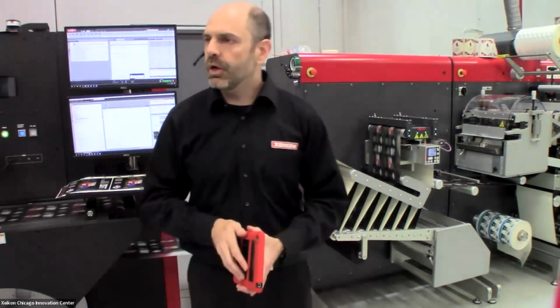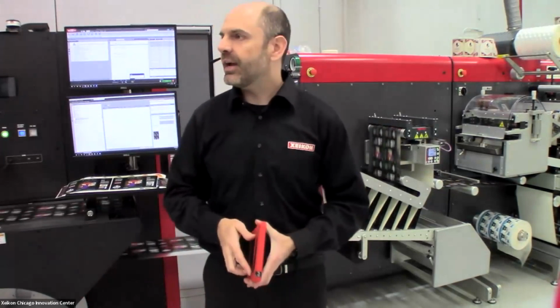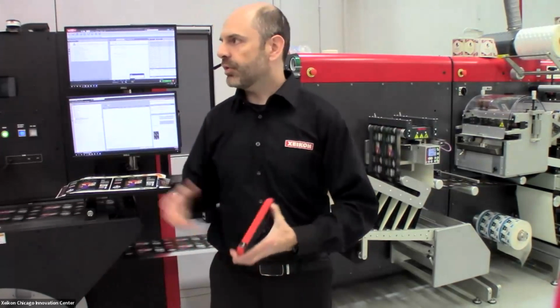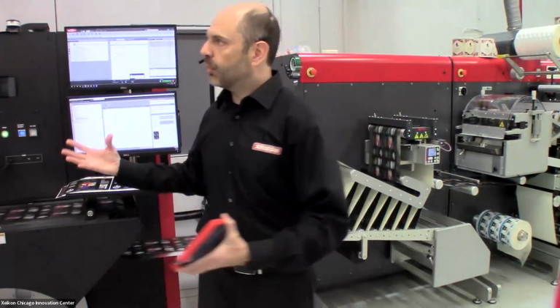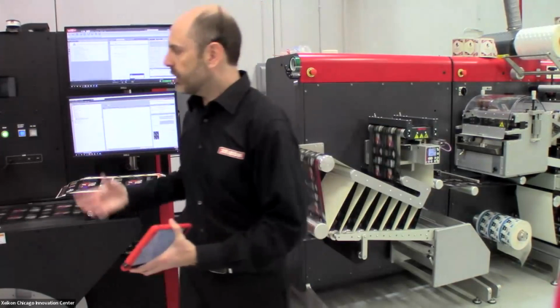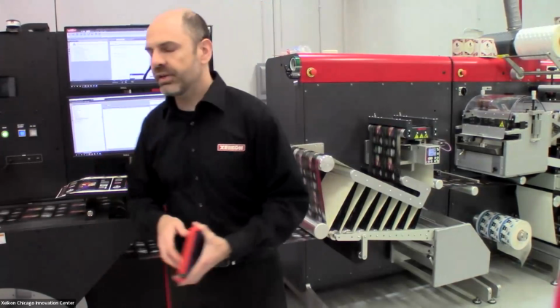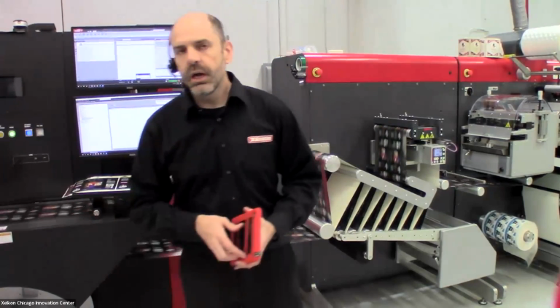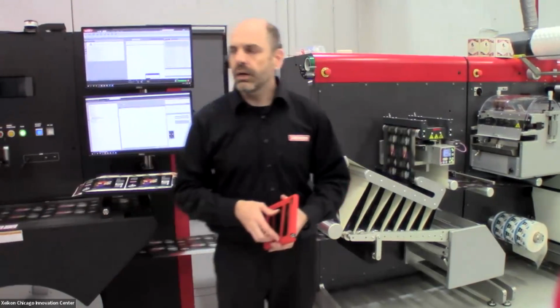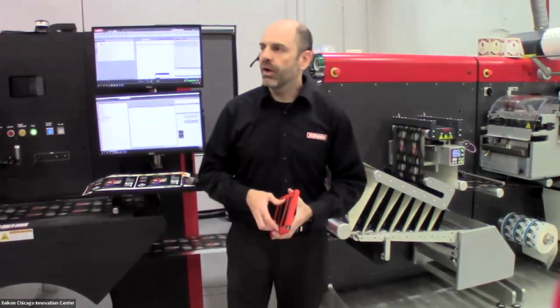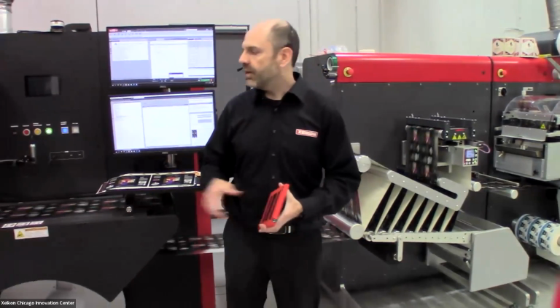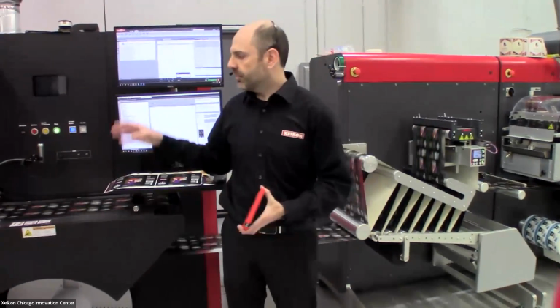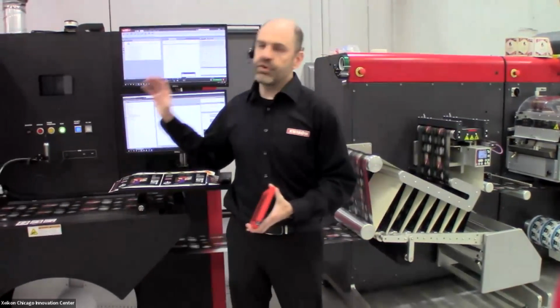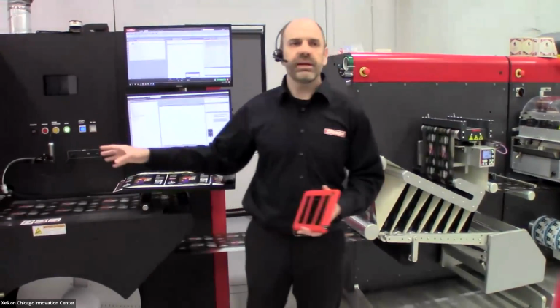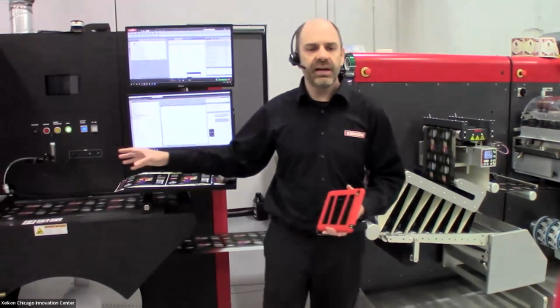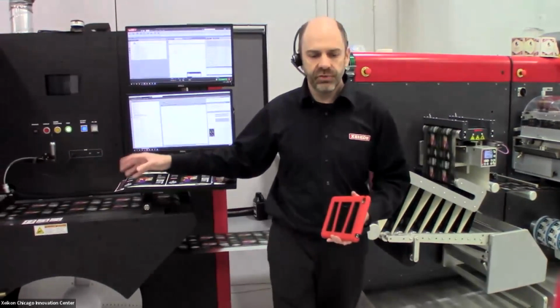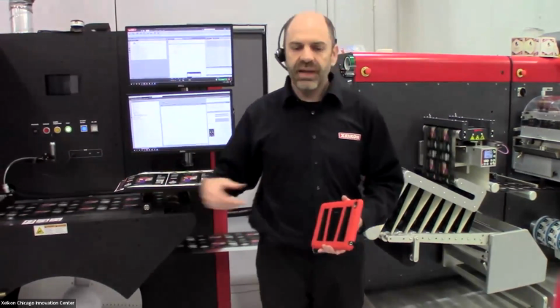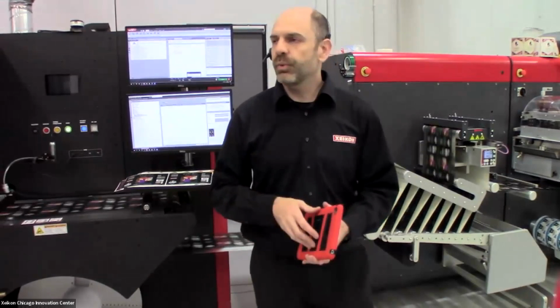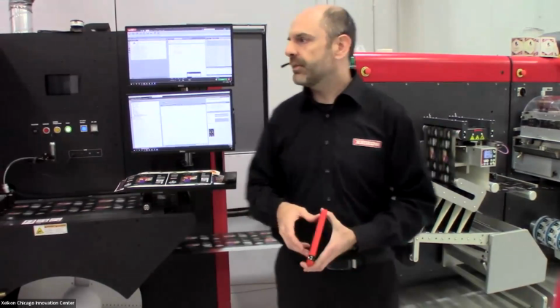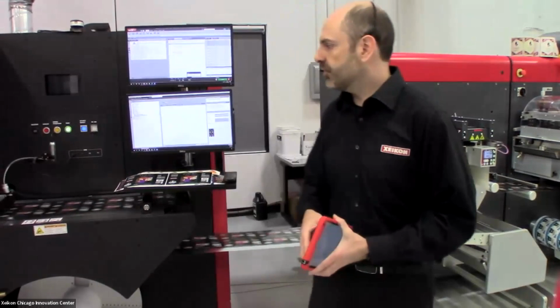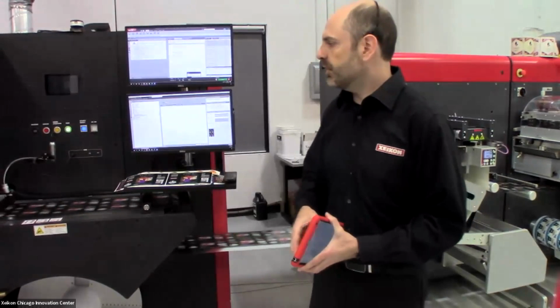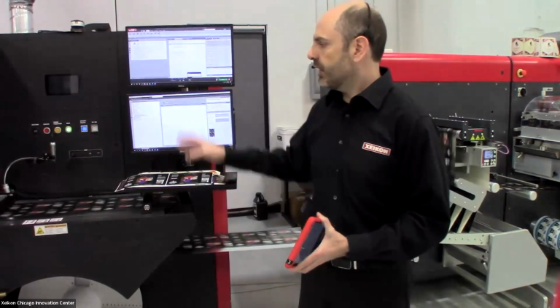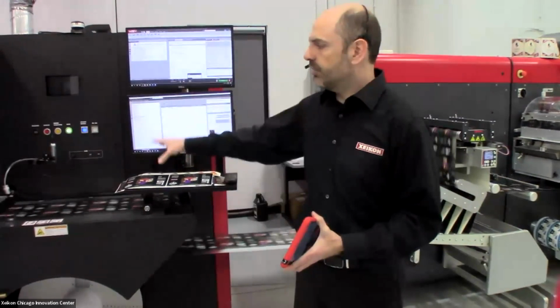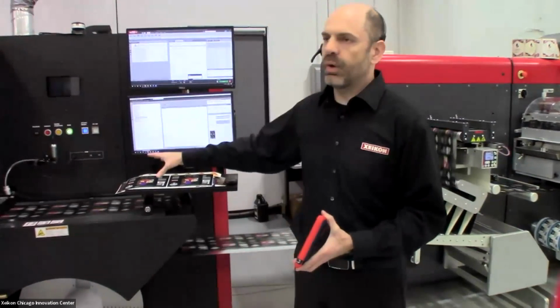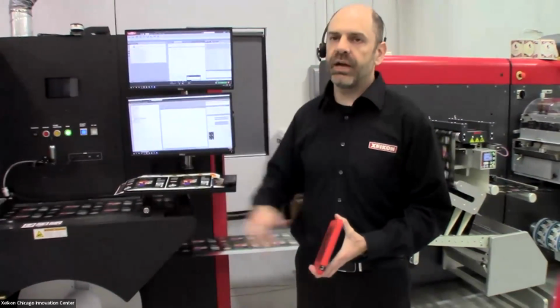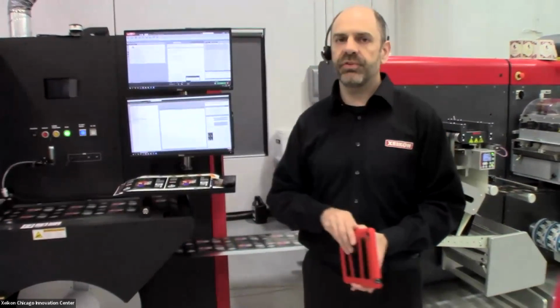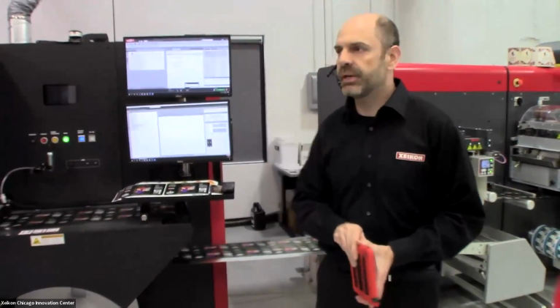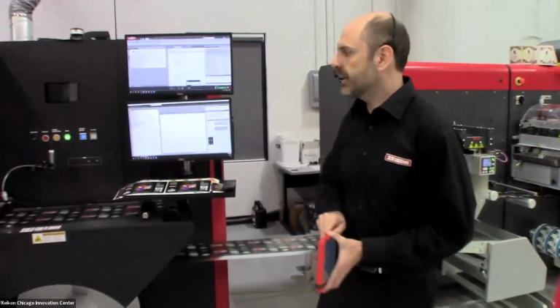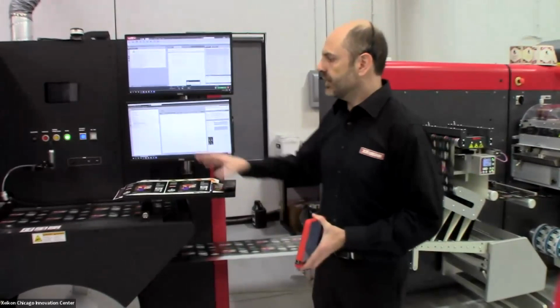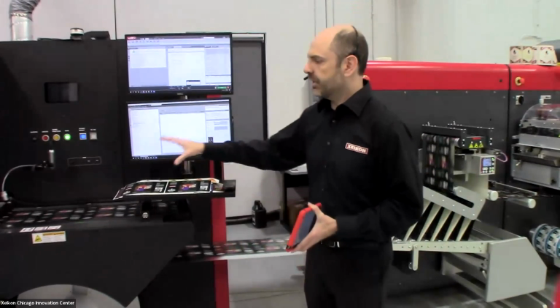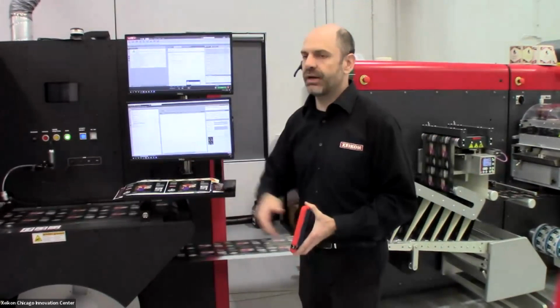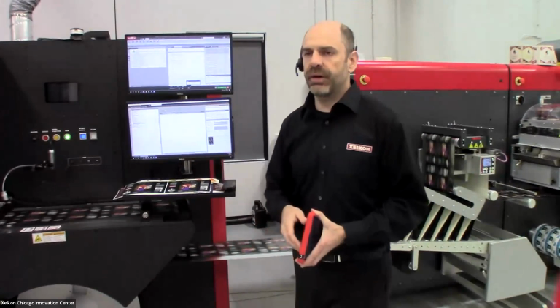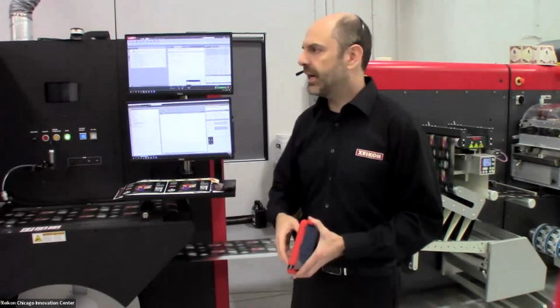Along with full rotary printing, we also have the ability of no frame sizes. That means we can make maximum use of your web to help save money by using every inch of that web.